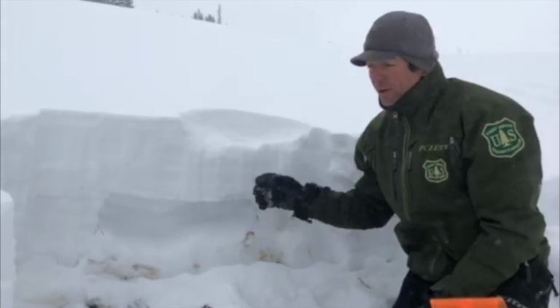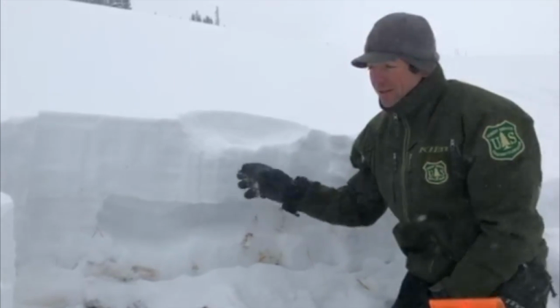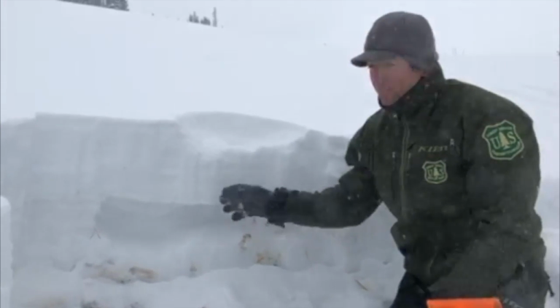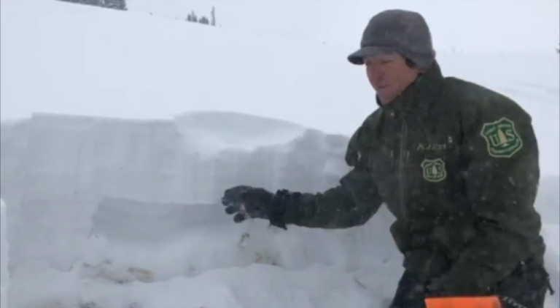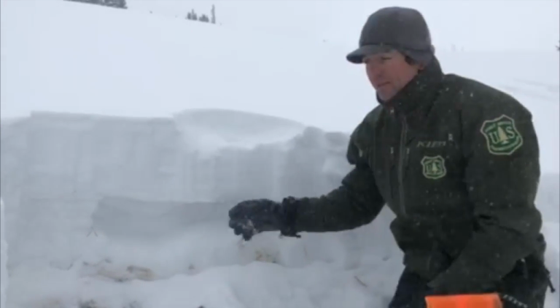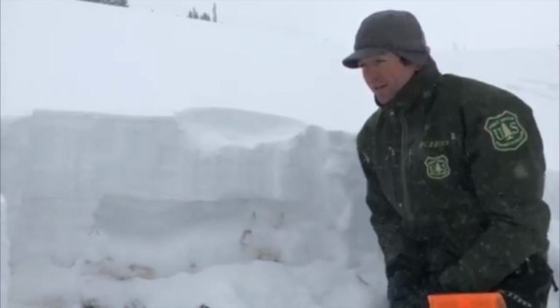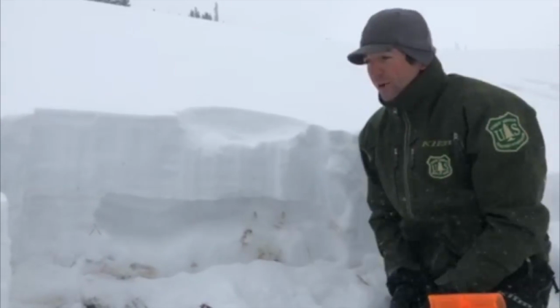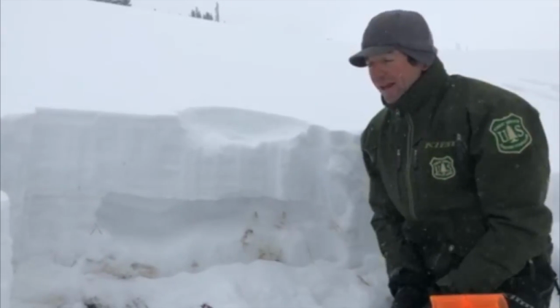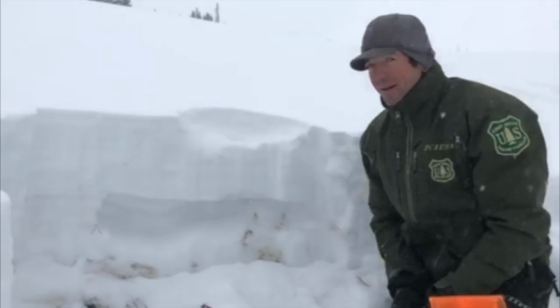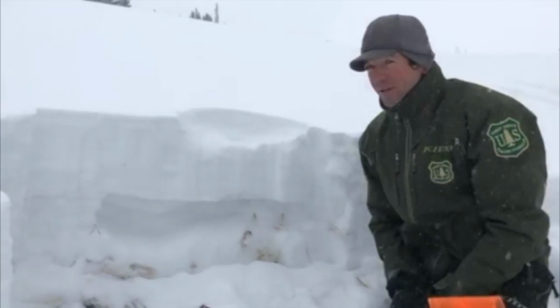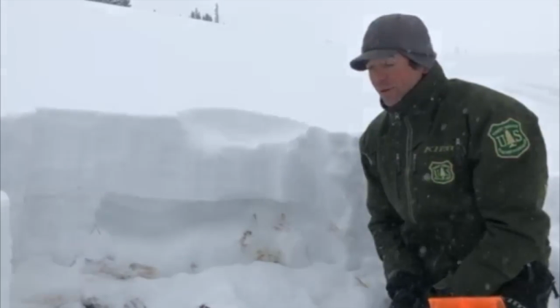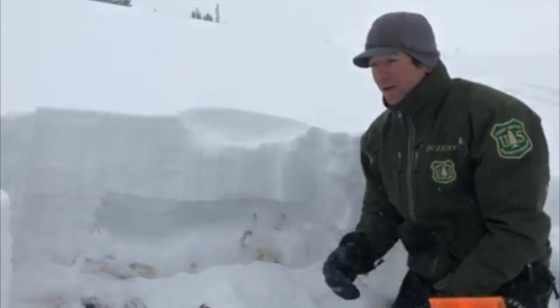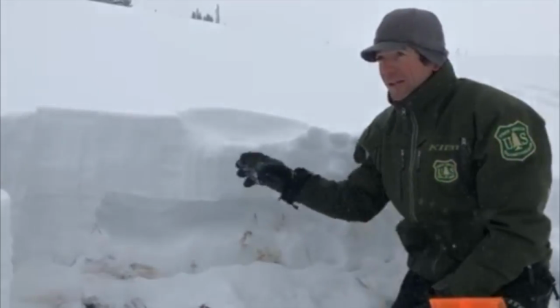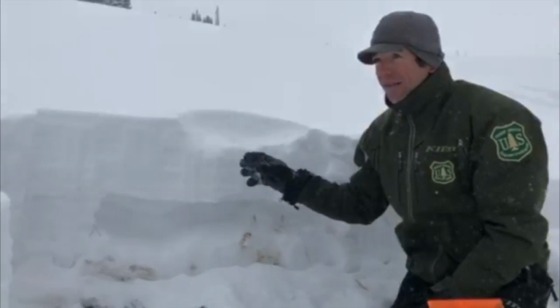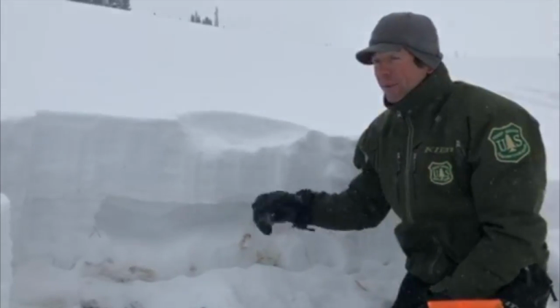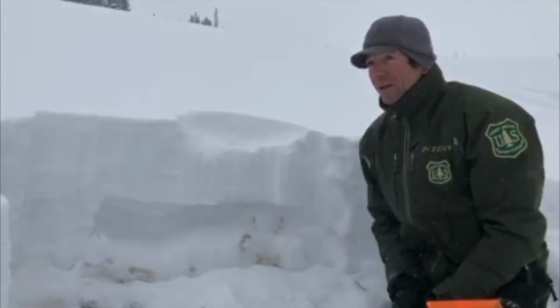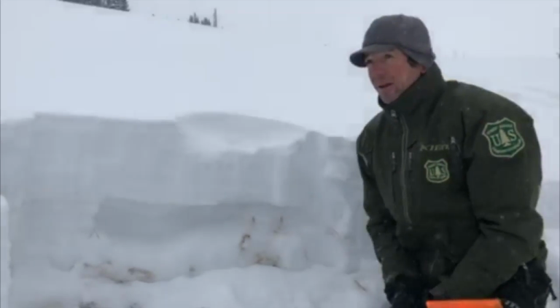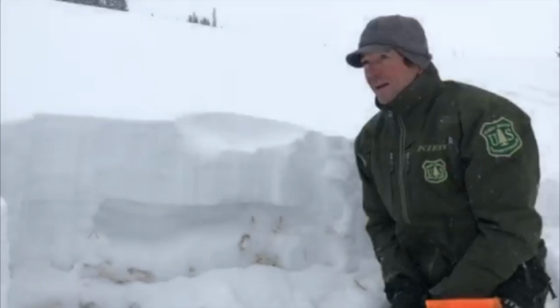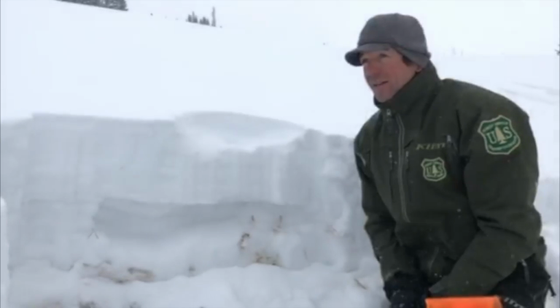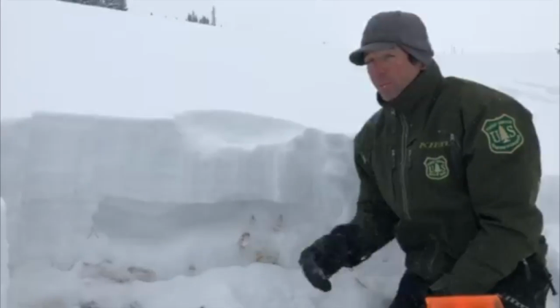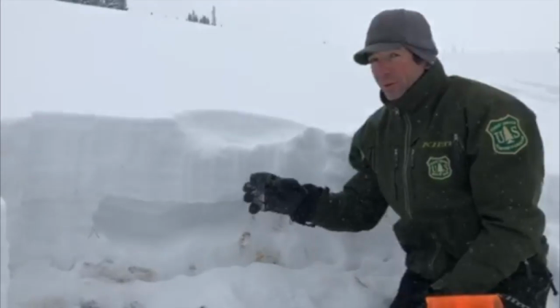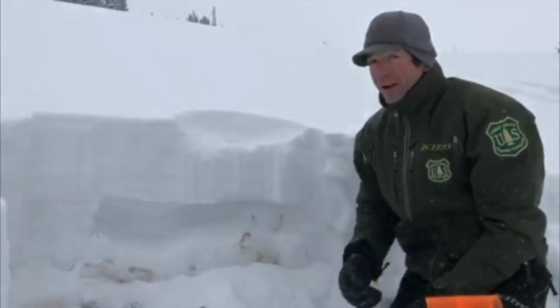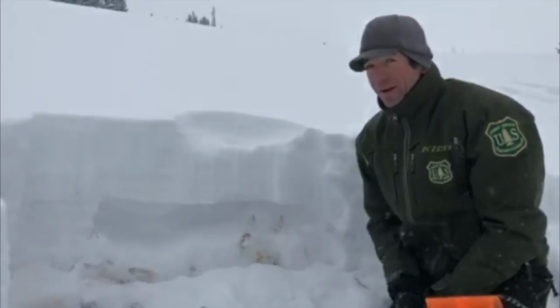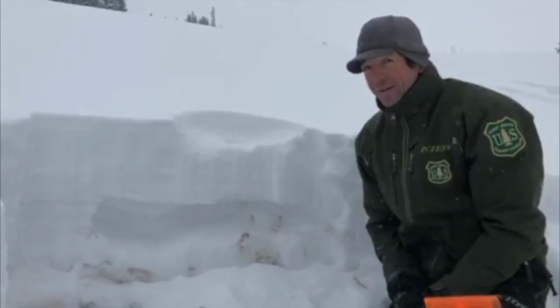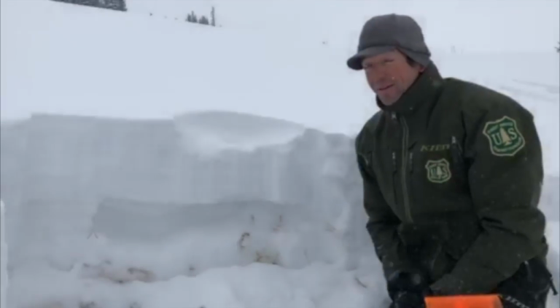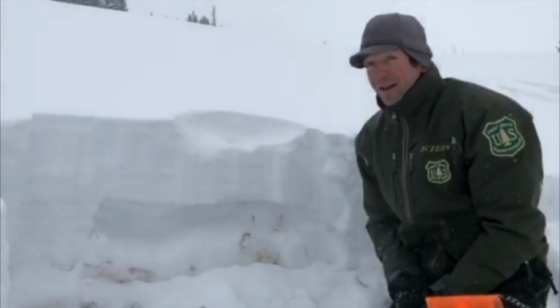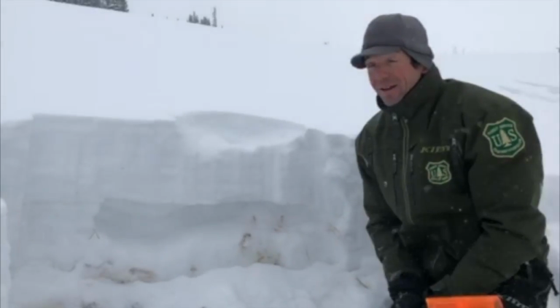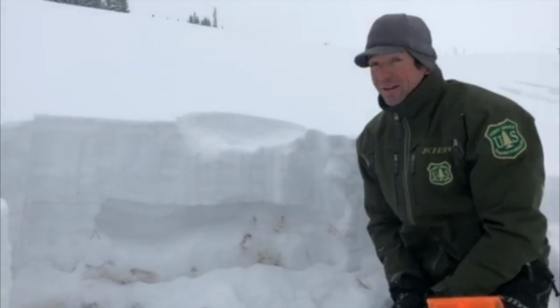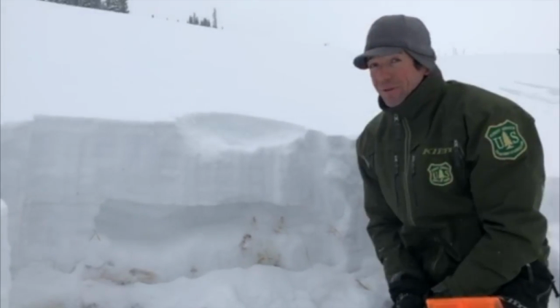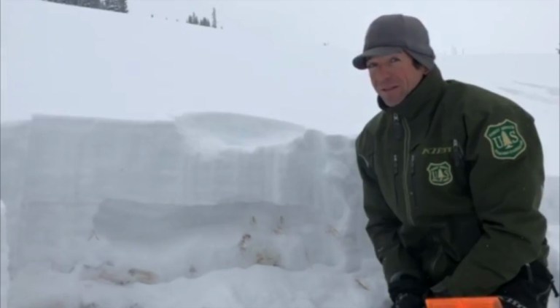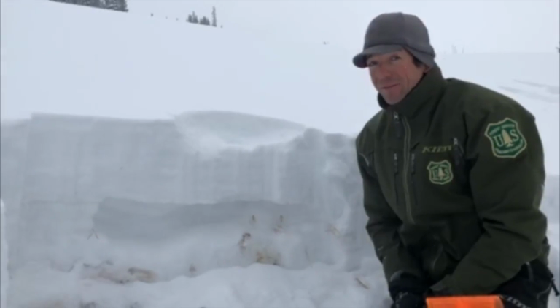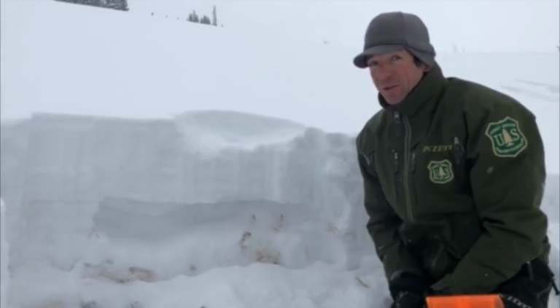This problem isn't going to go away any time soon, and we're really going to need to keep heads up when we're riding around here in the Lionhead area in the extended future.